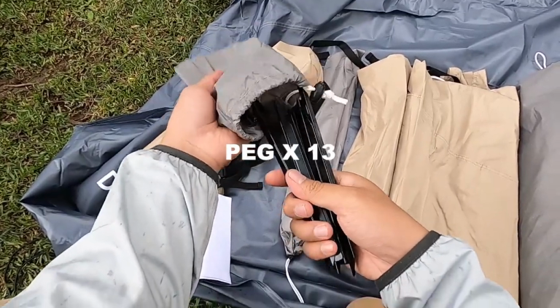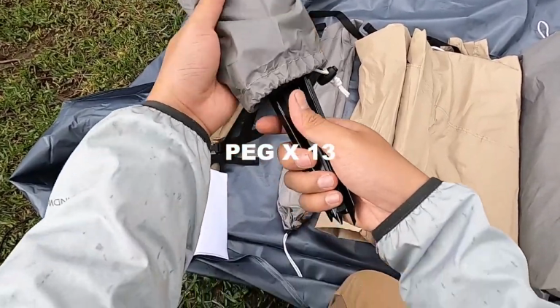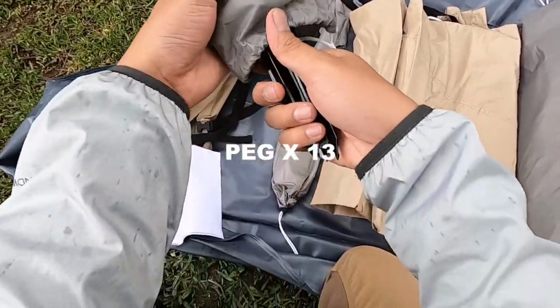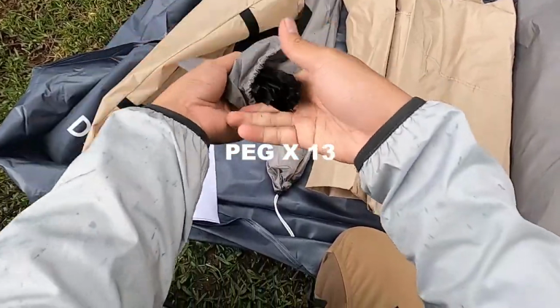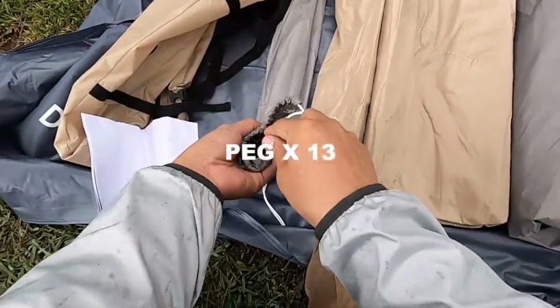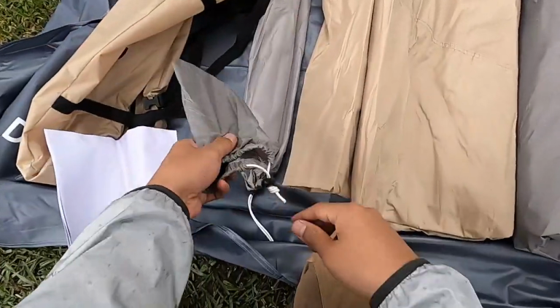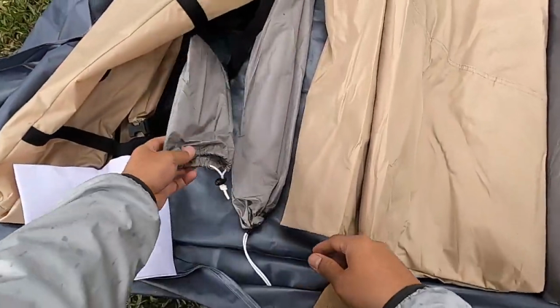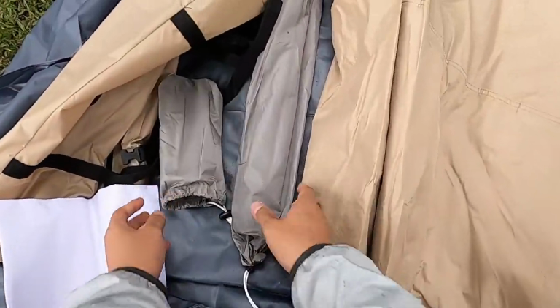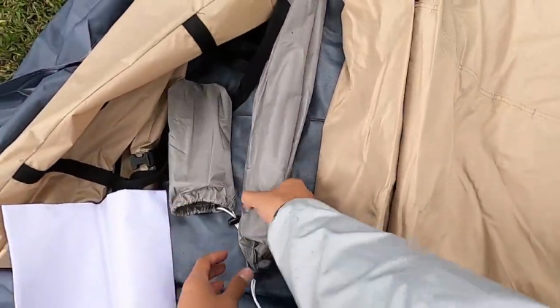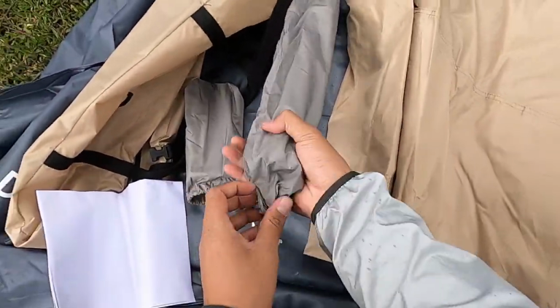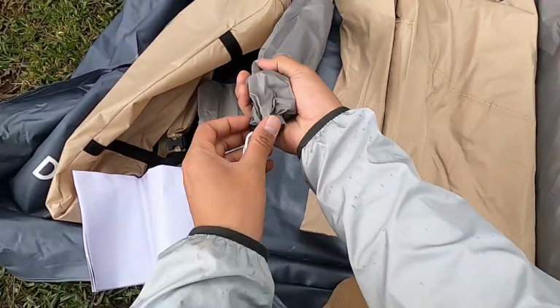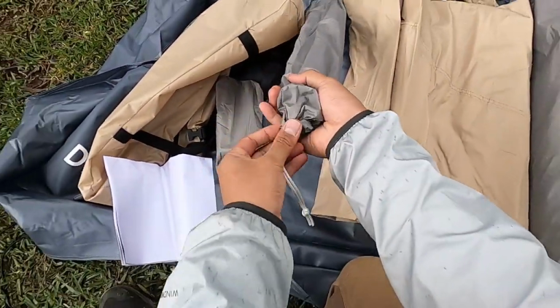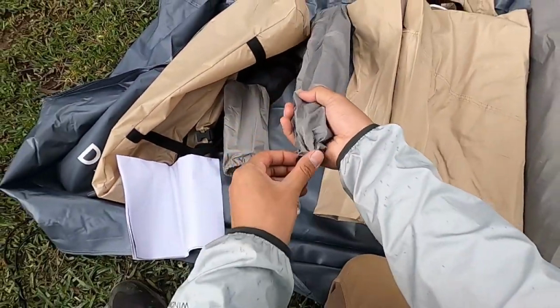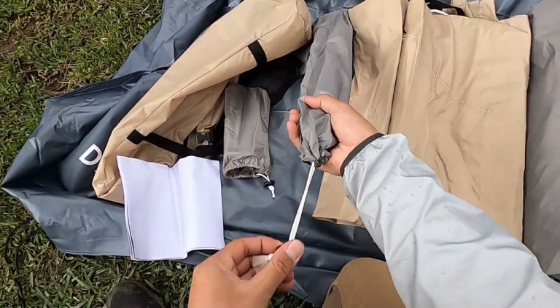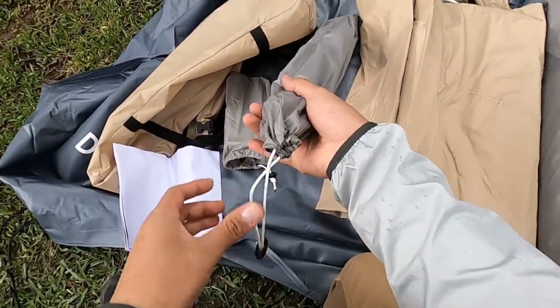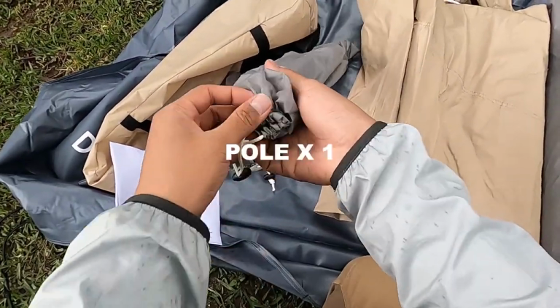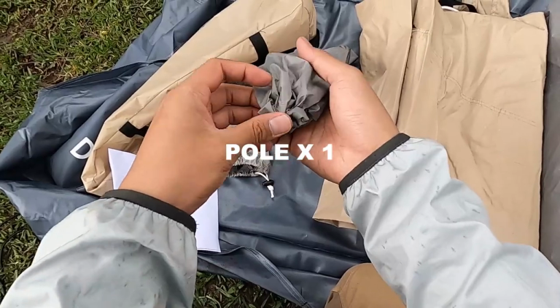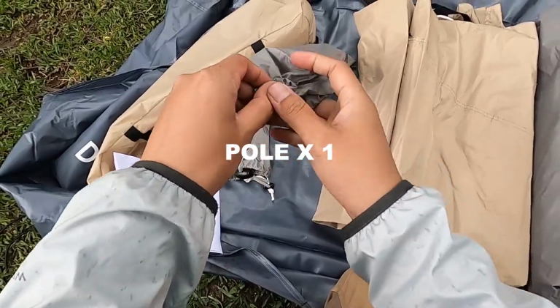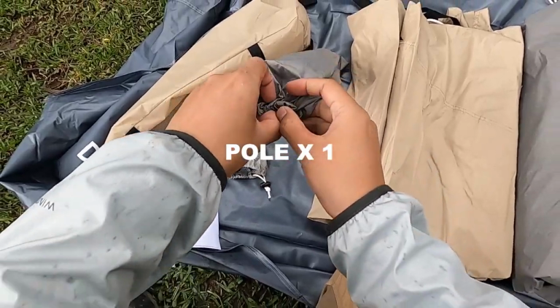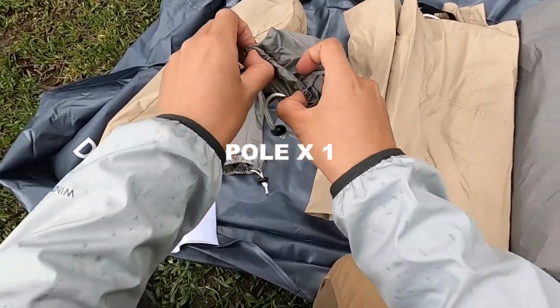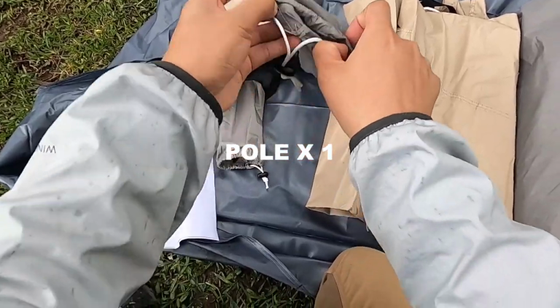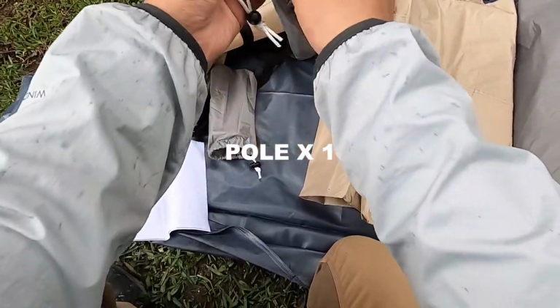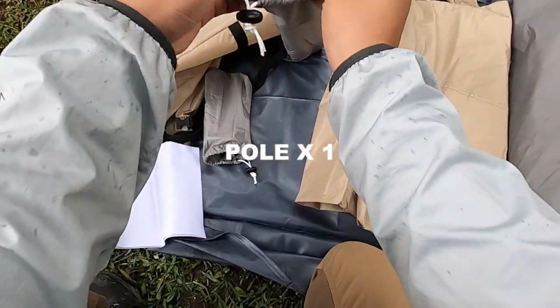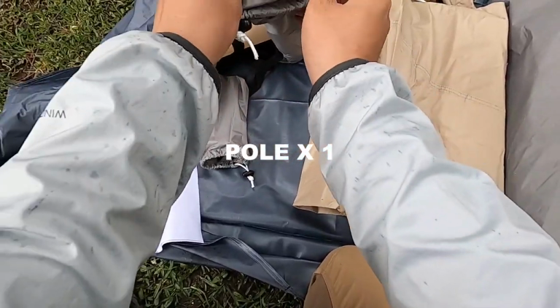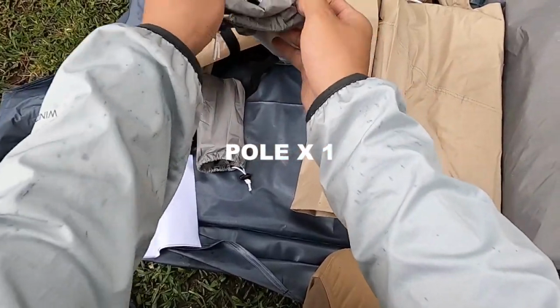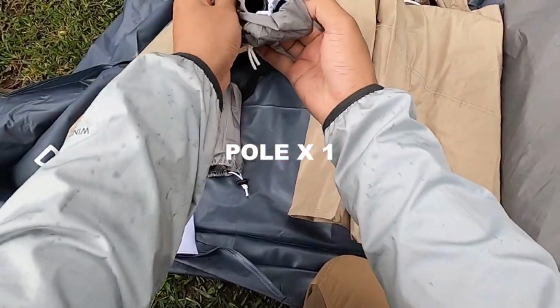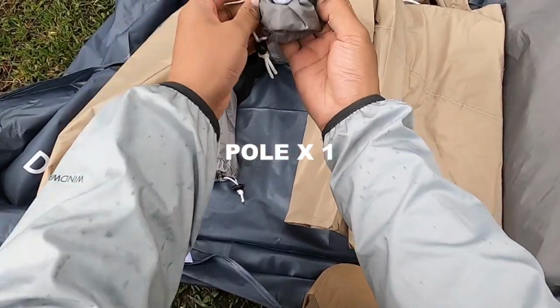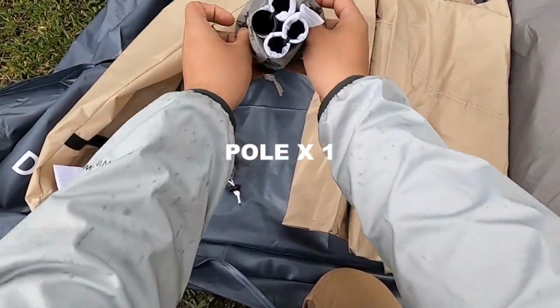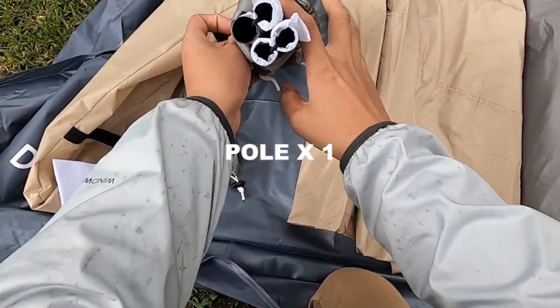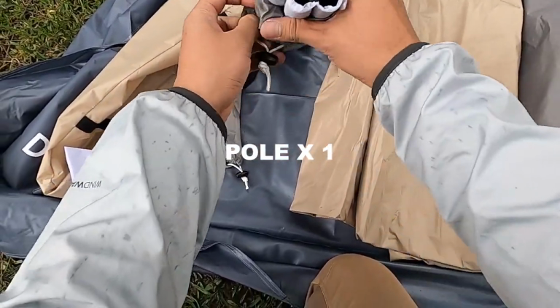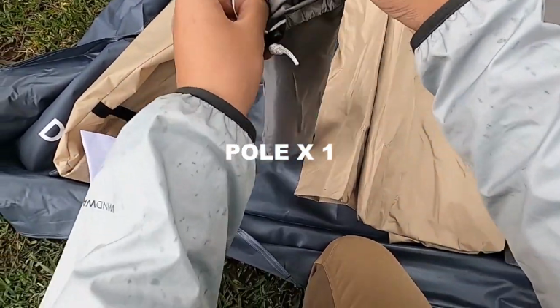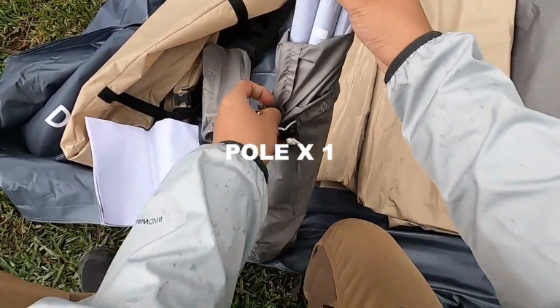This one is from aluminum. This is the one hole. This is from raised stone.